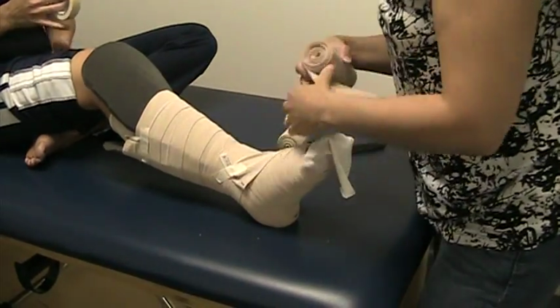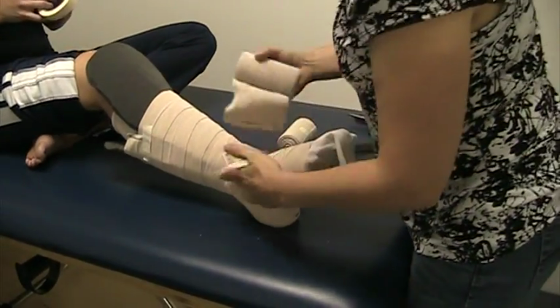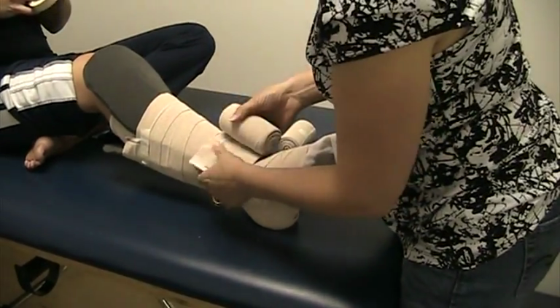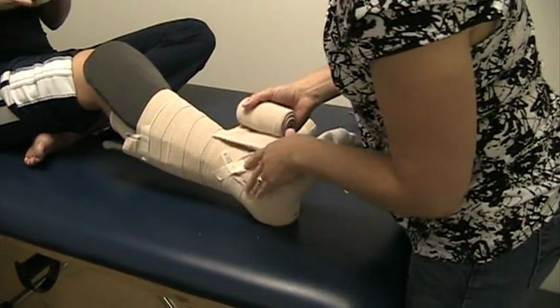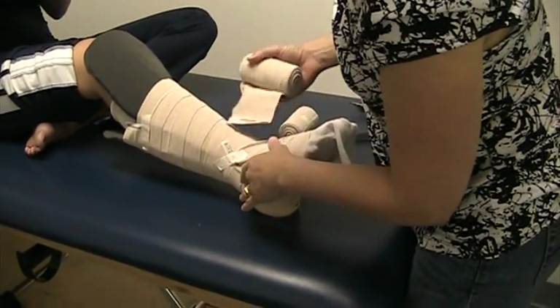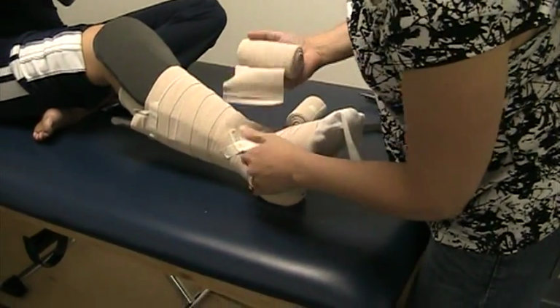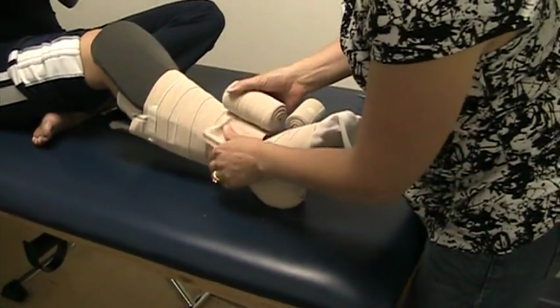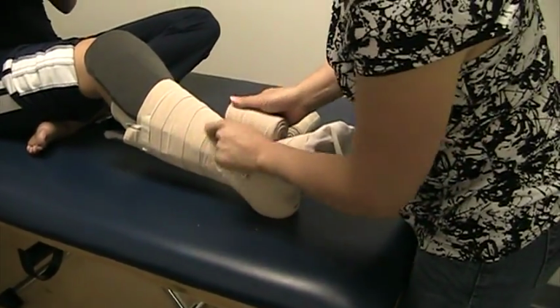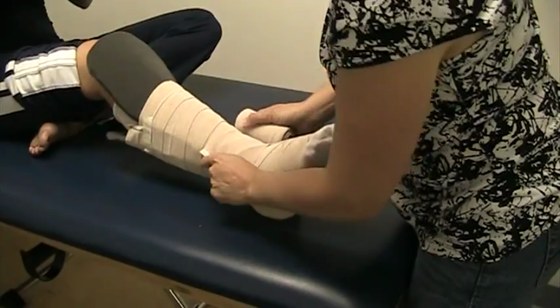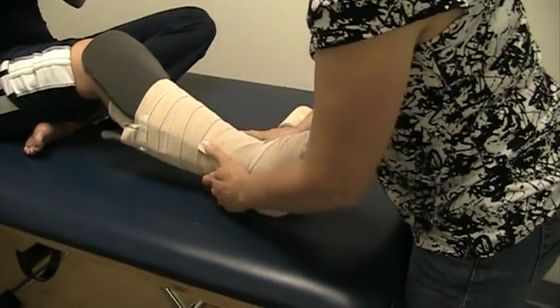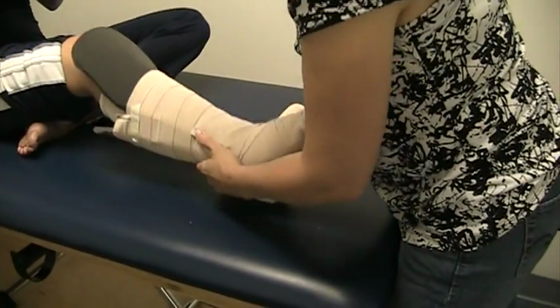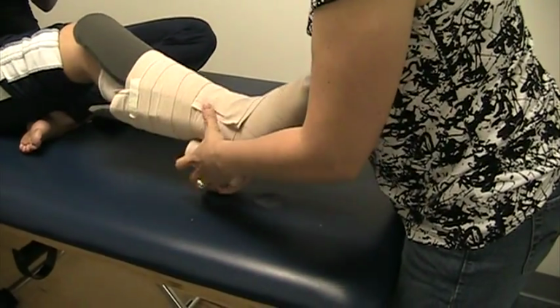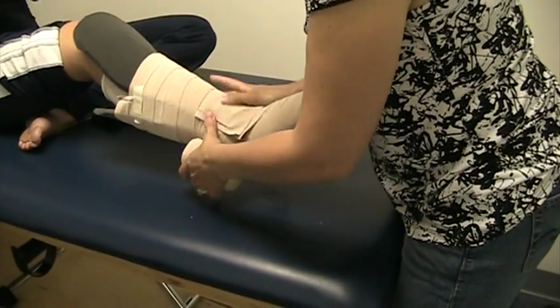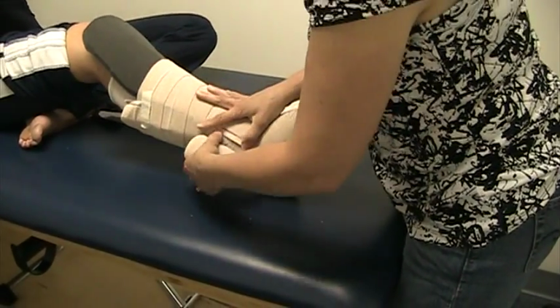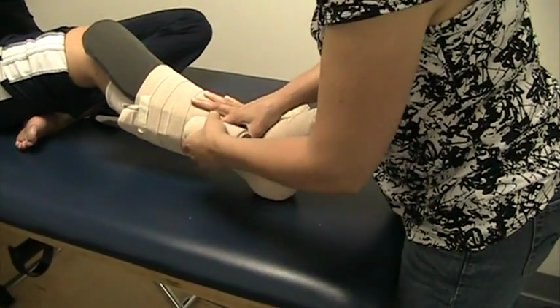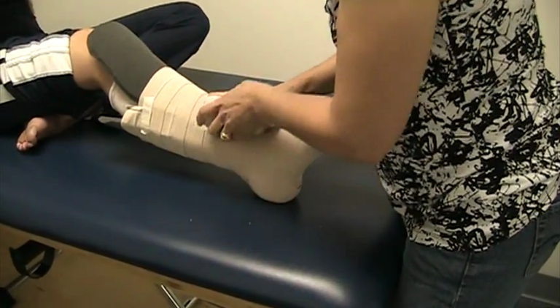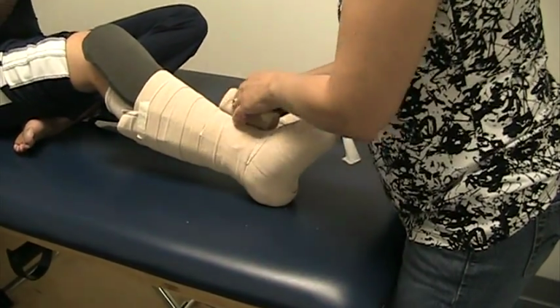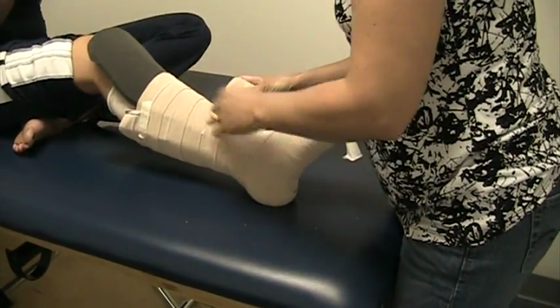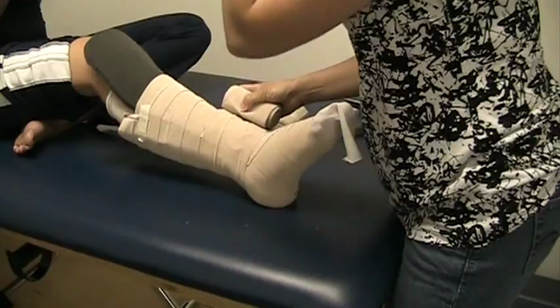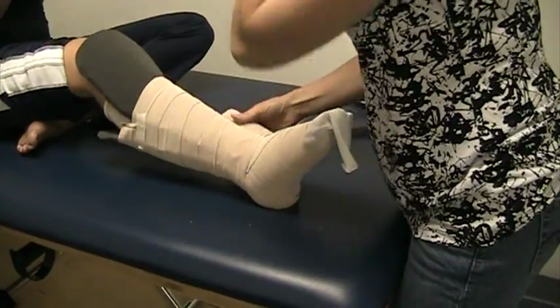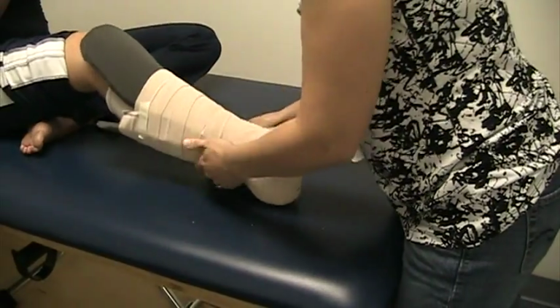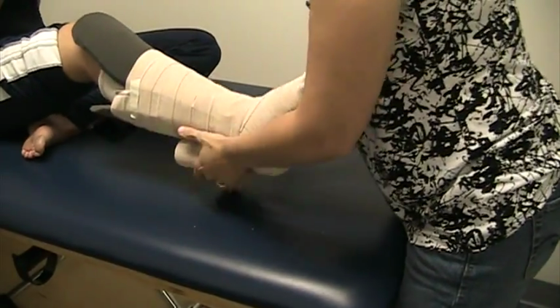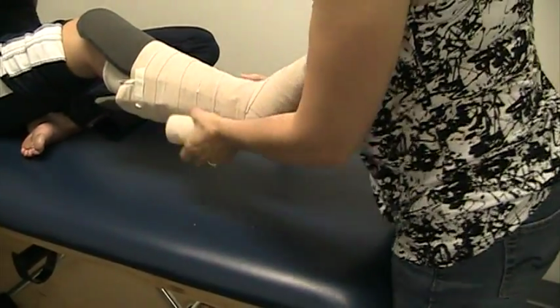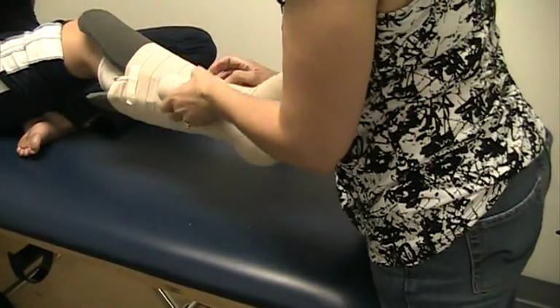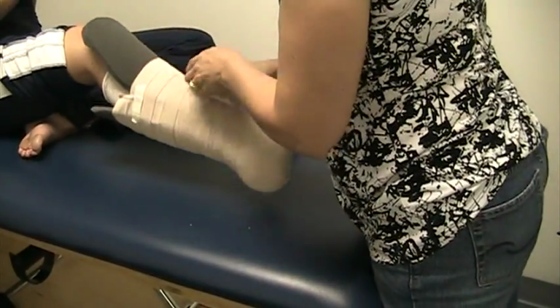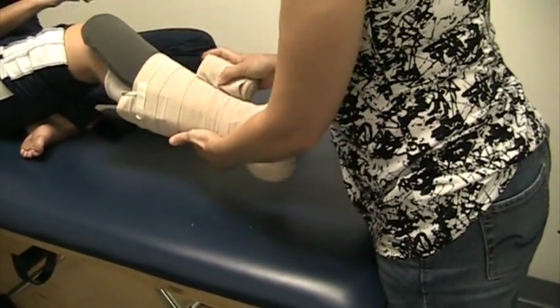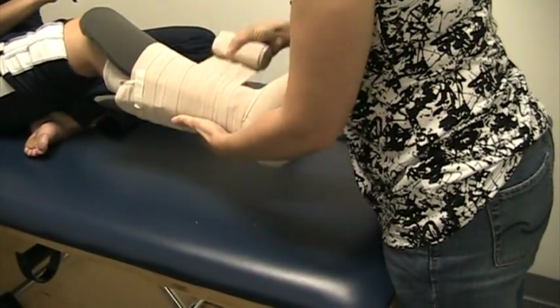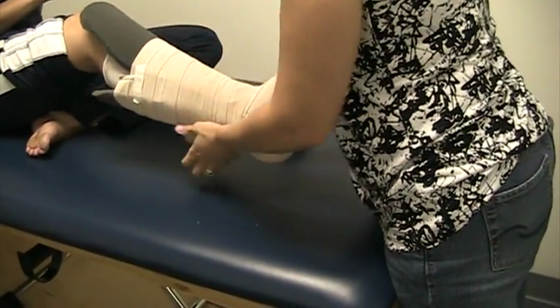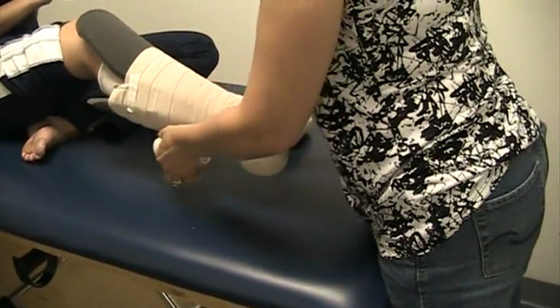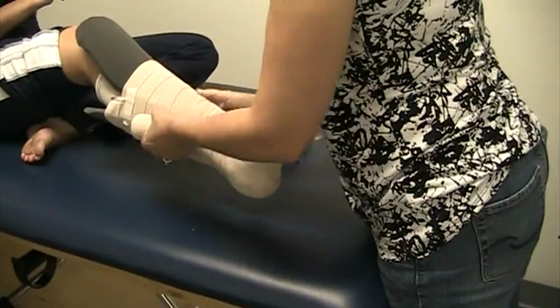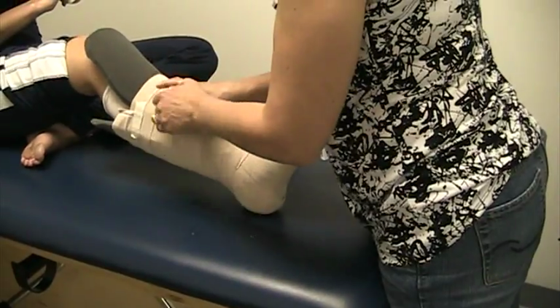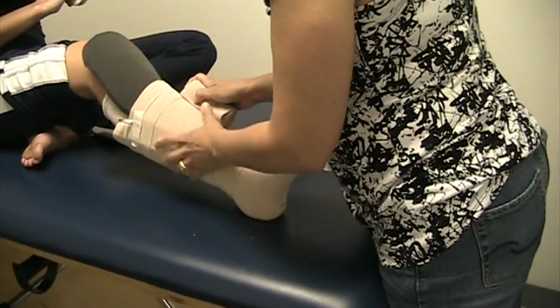The next will again be applied in the opposite direction, anchoring at the ankle again. This is a ten-centimeter bandage with a half overlap.